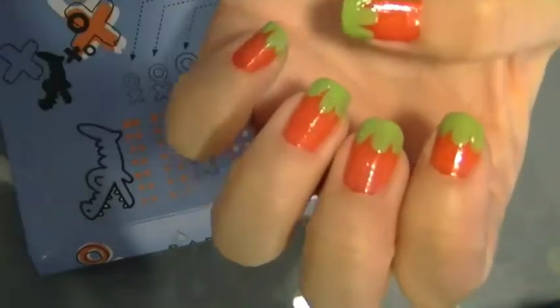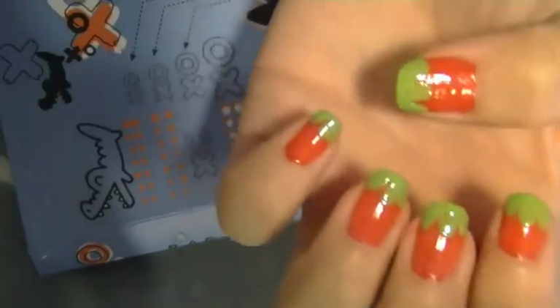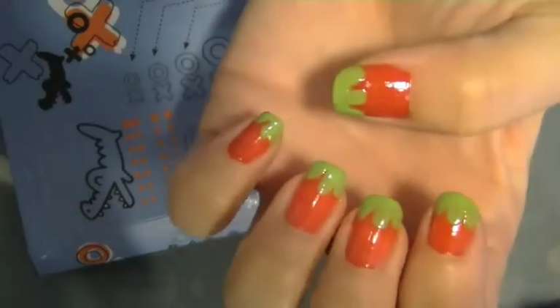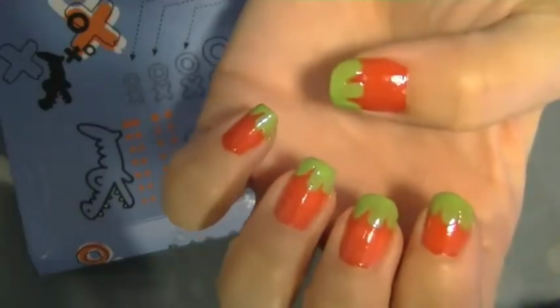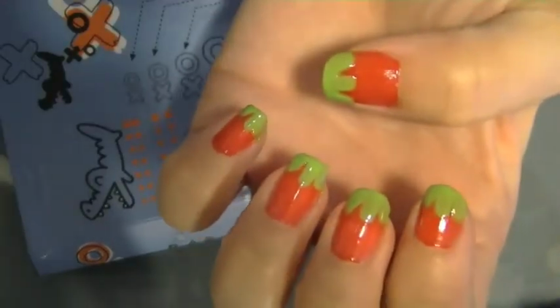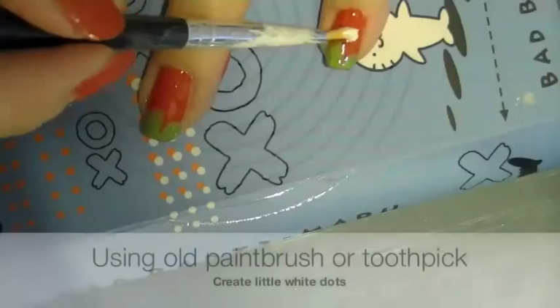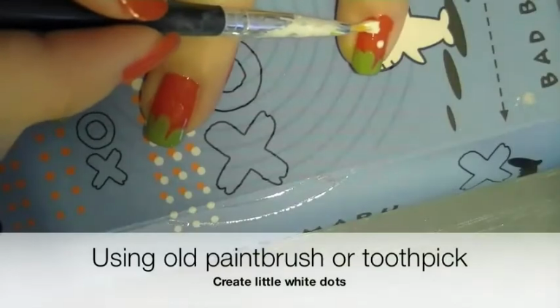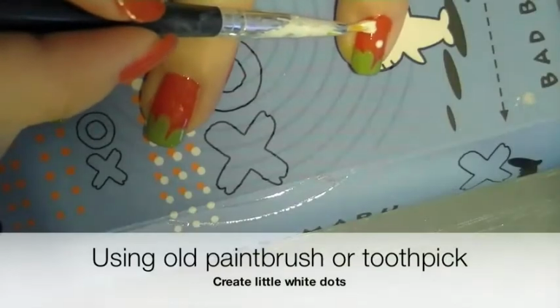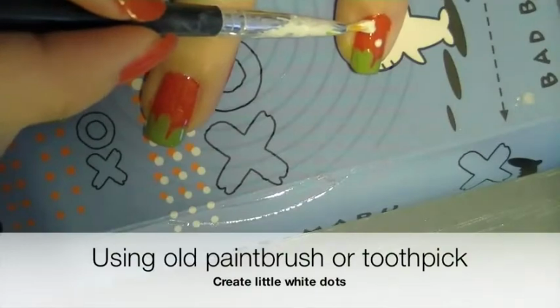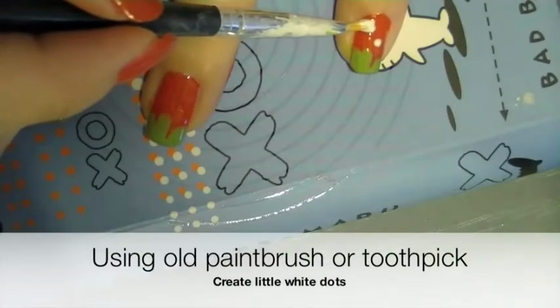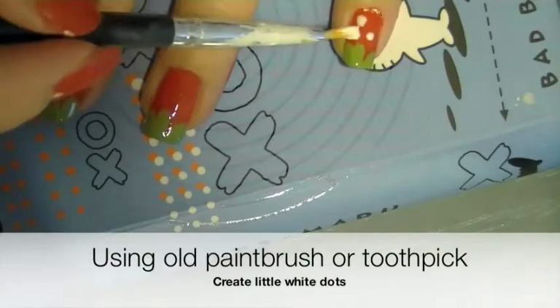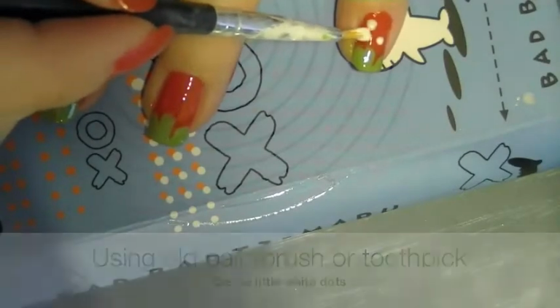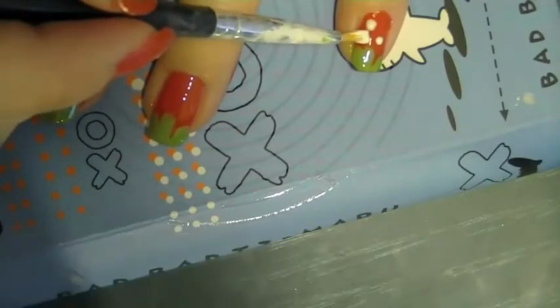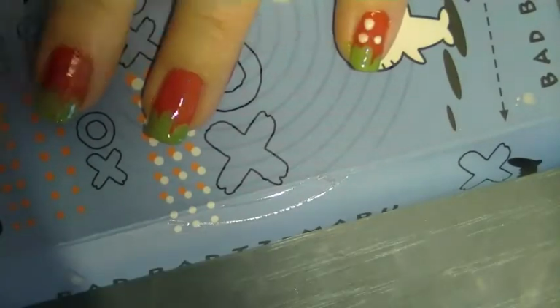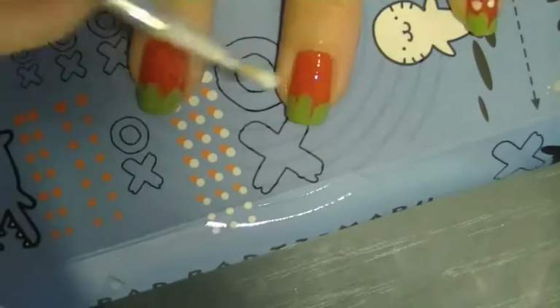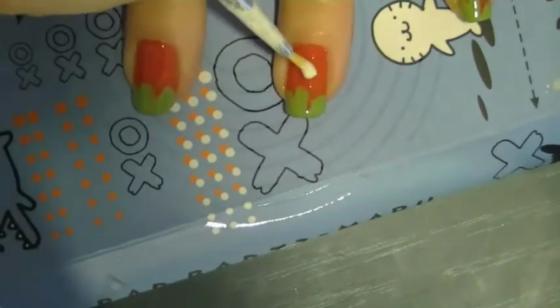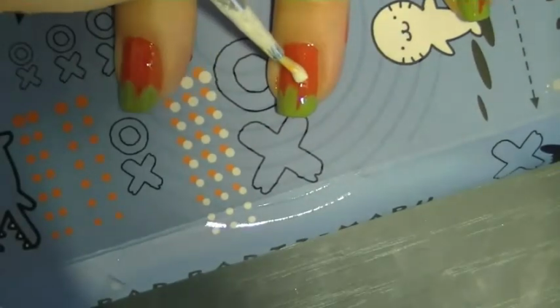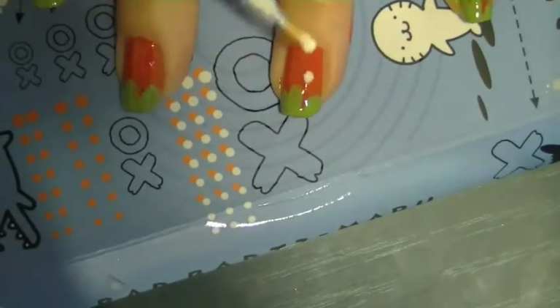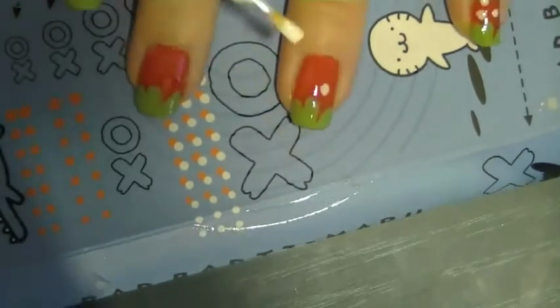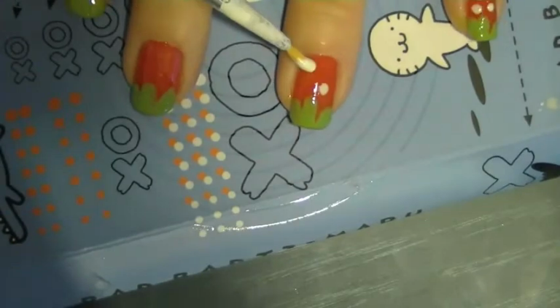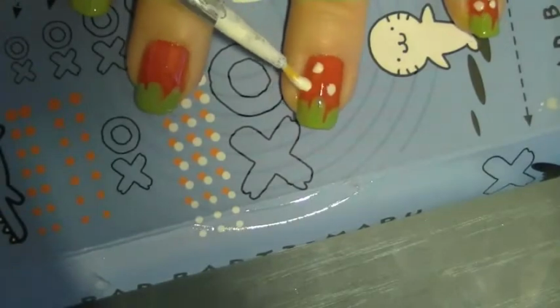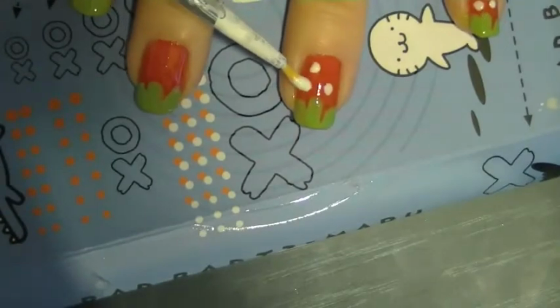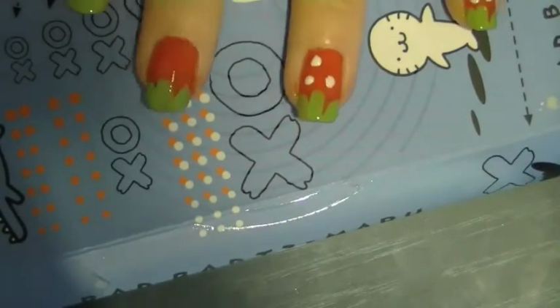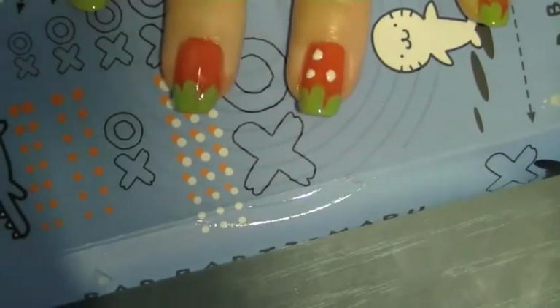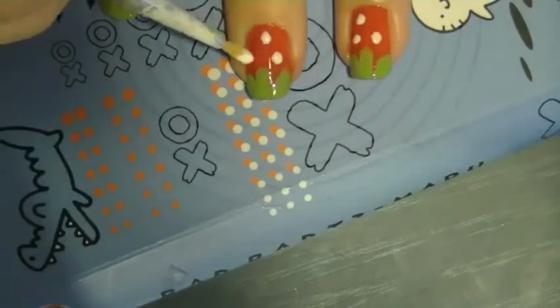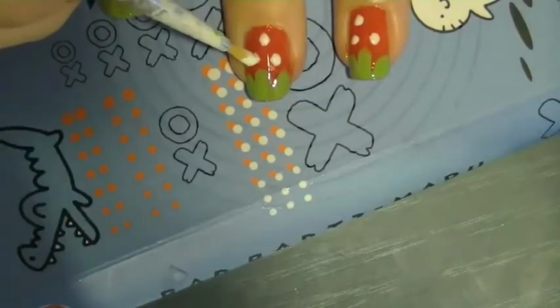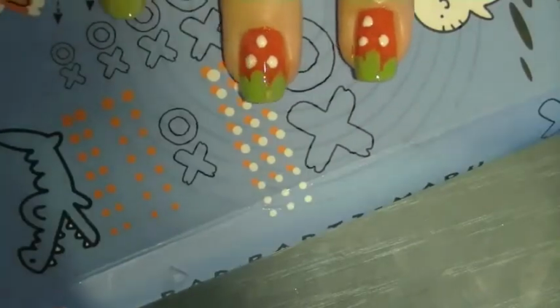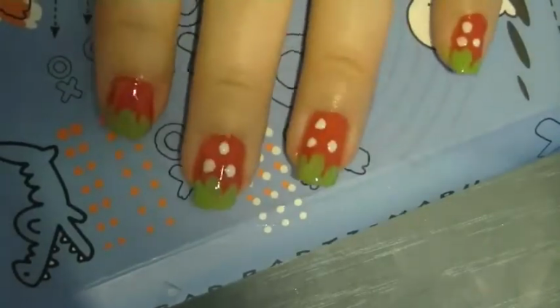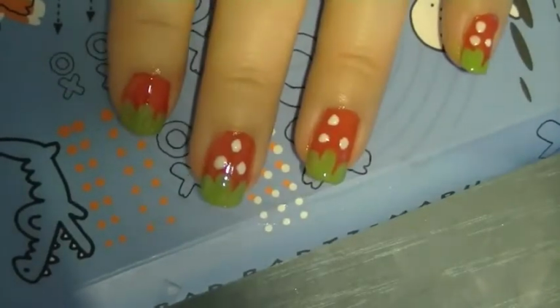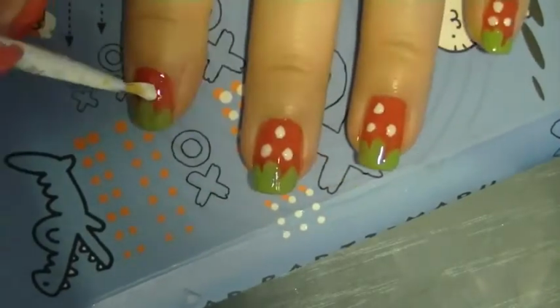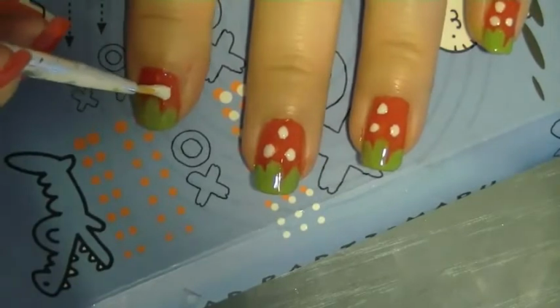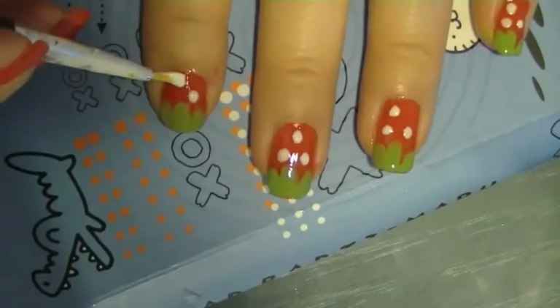Now you're just going to dot either white or yellow nail varnish and create little pips. You can see that I'm really just dotting about three pips each nail because I think it looks cuter this way.